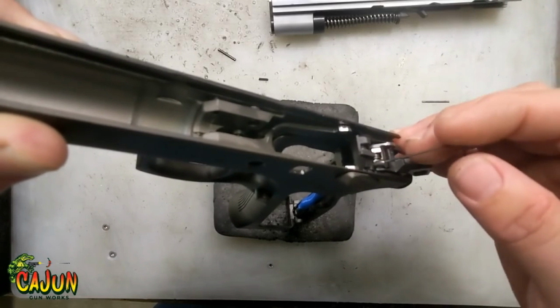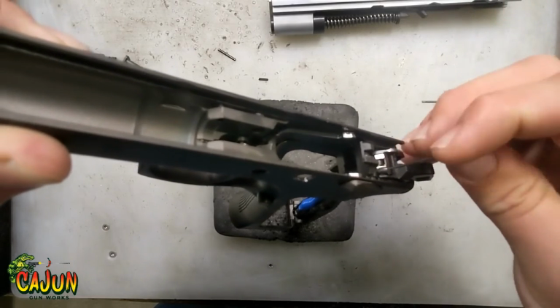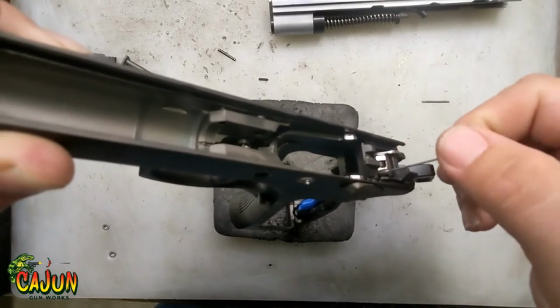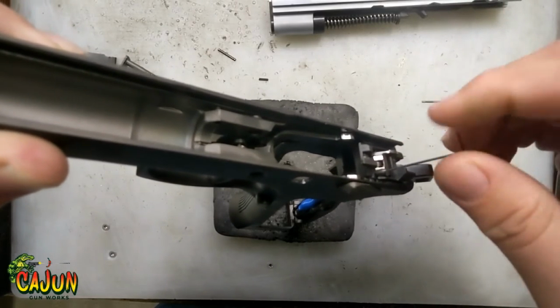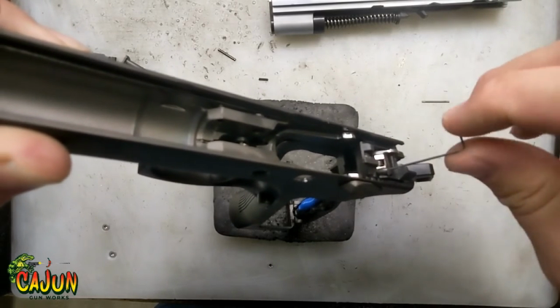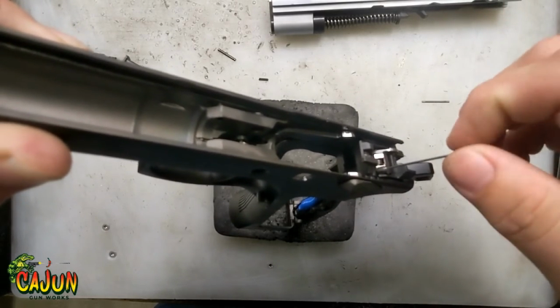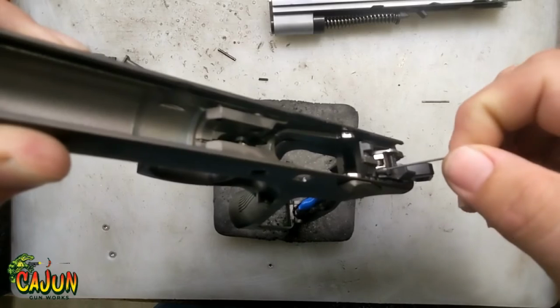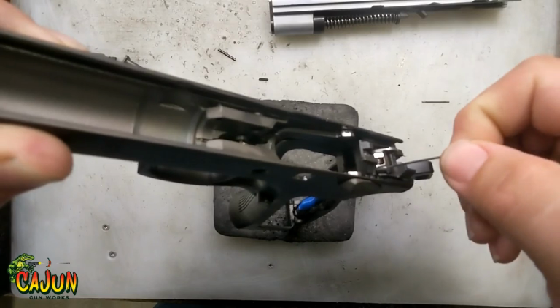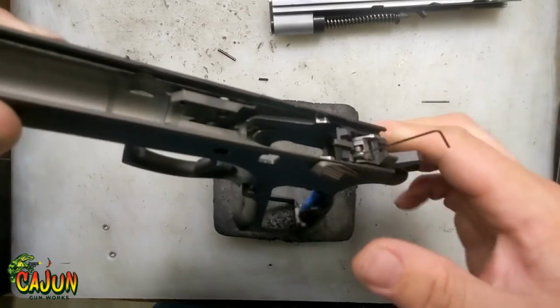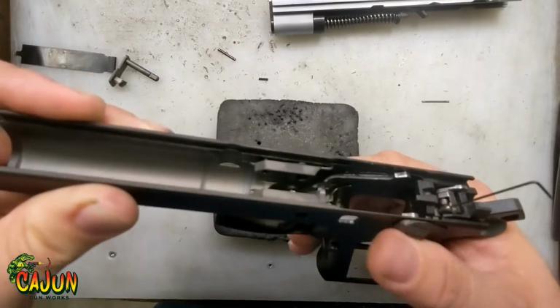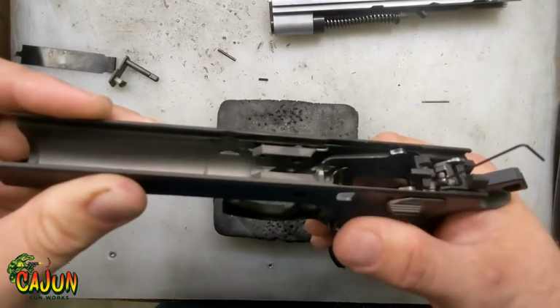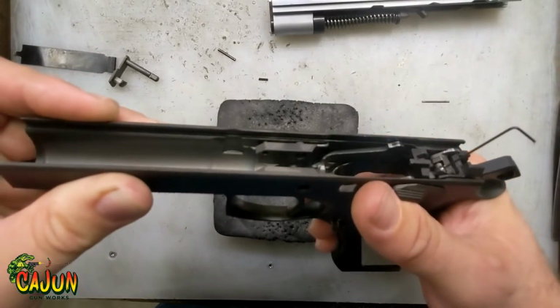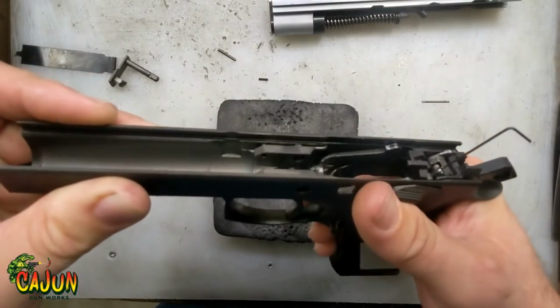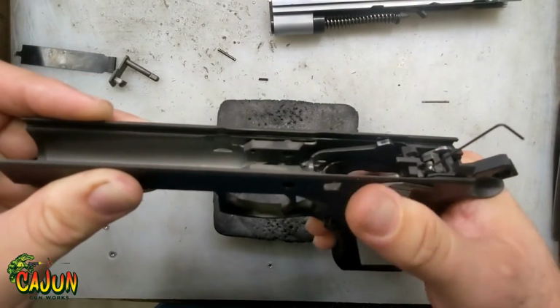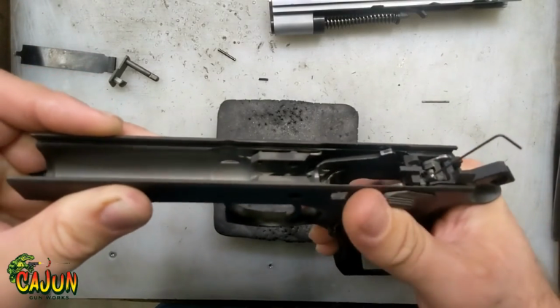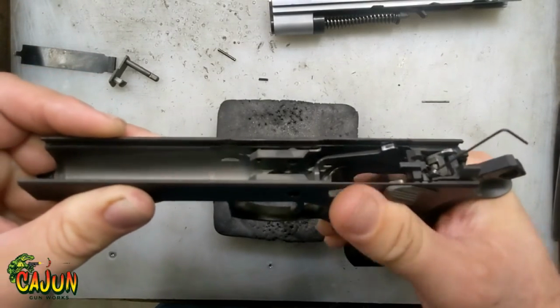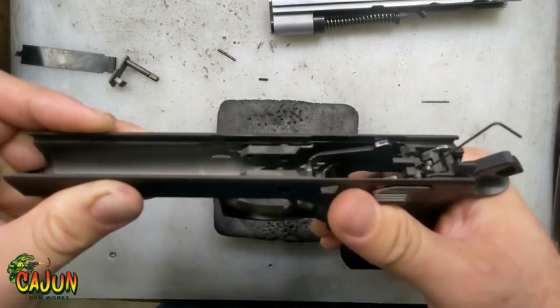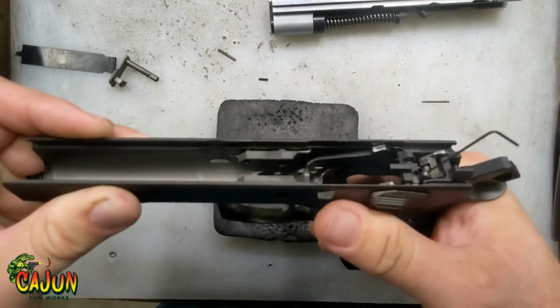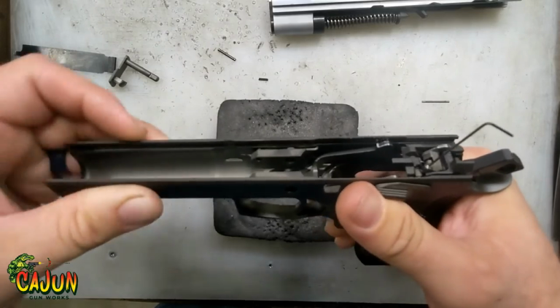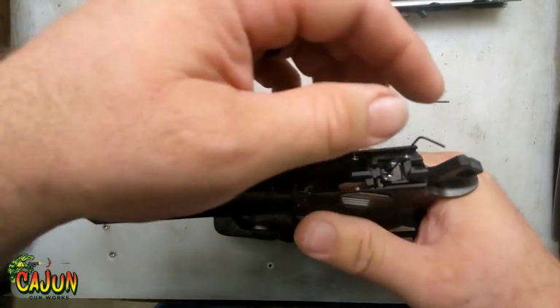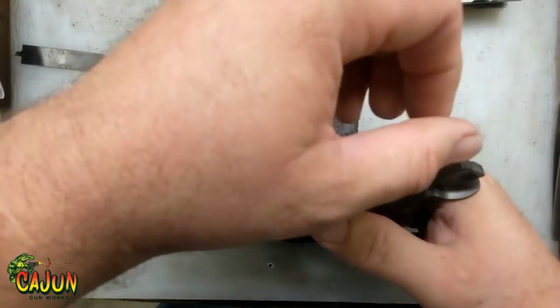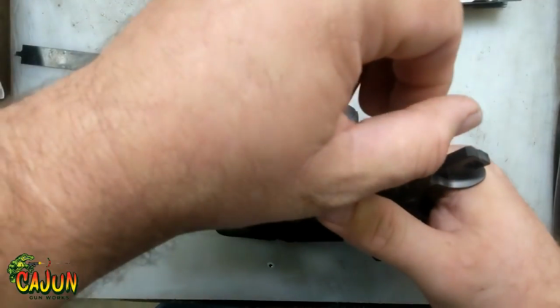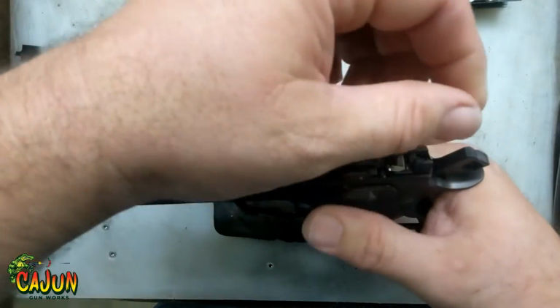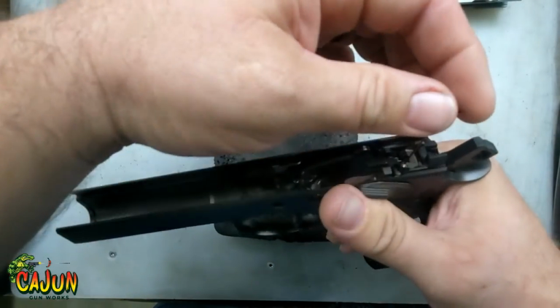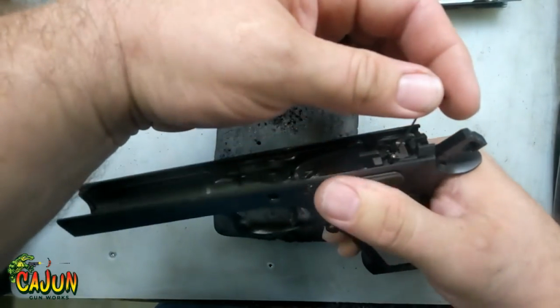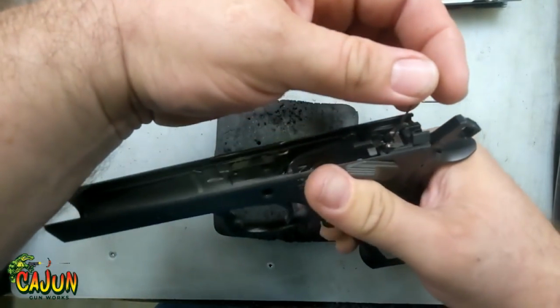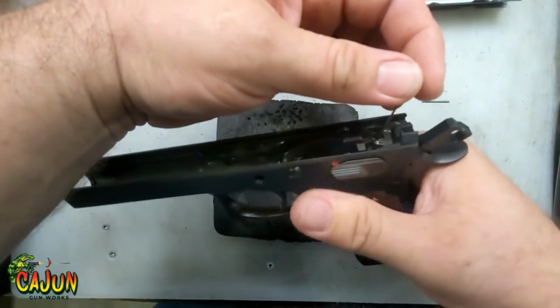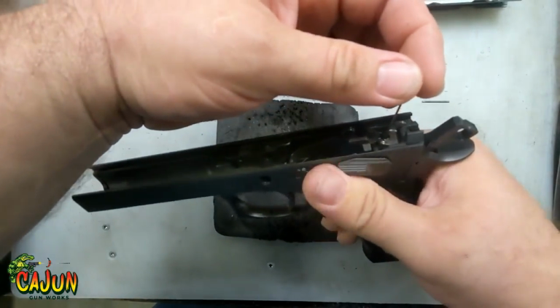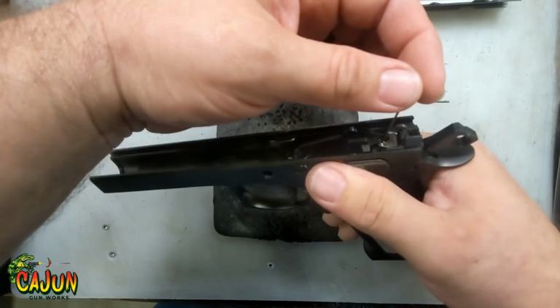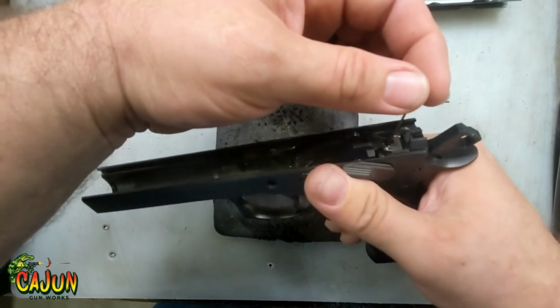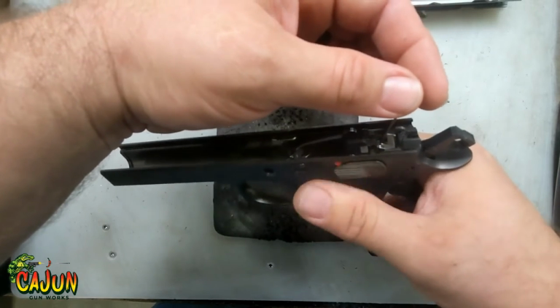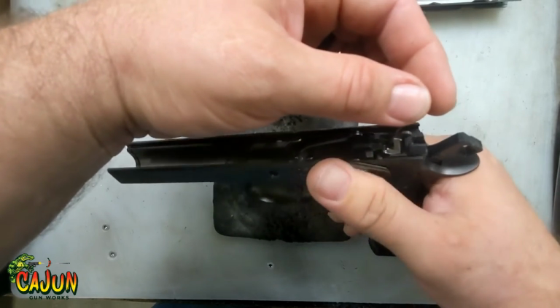Ideally, once you get close to touching it you'll be able to flip the safety back on. I went a little too far because it's kind of catching, so I'm just going to back it up until it moves nice and smooth.